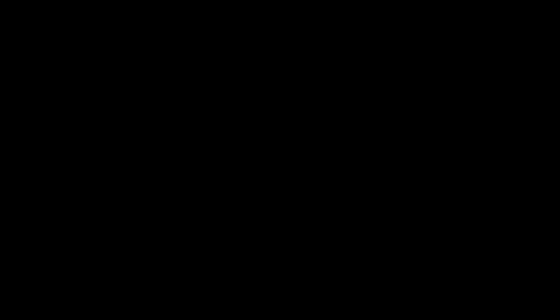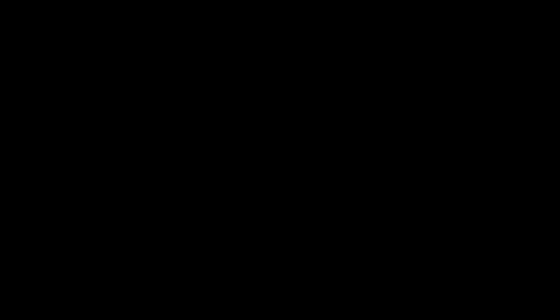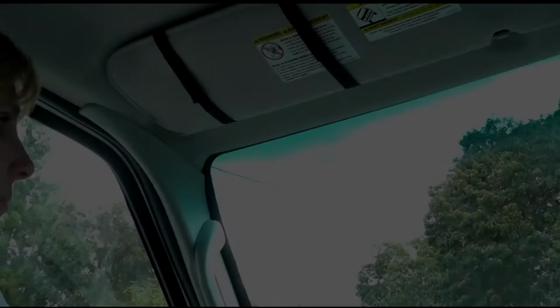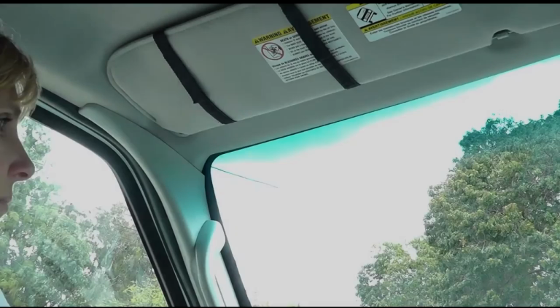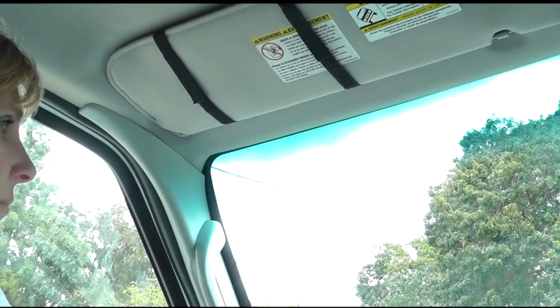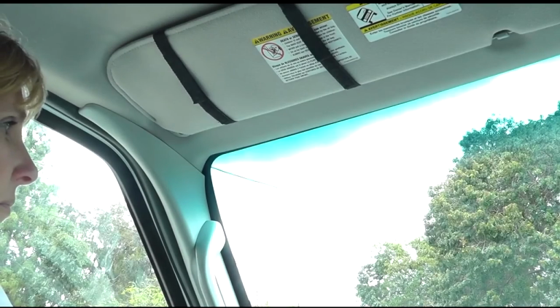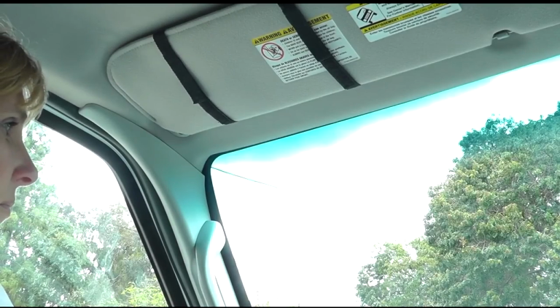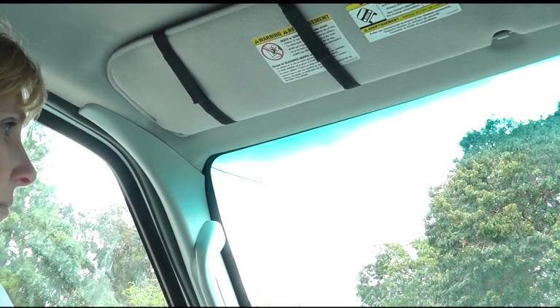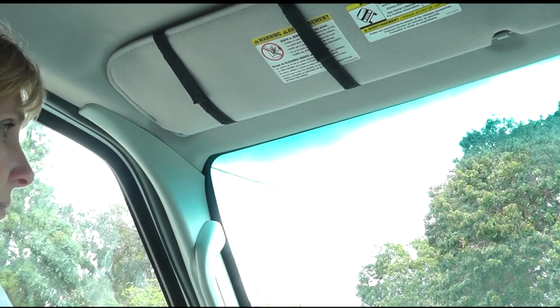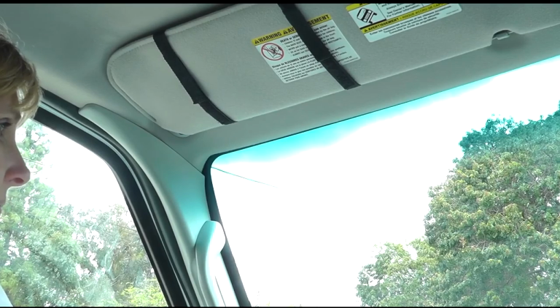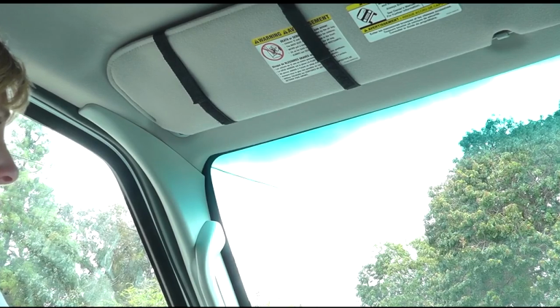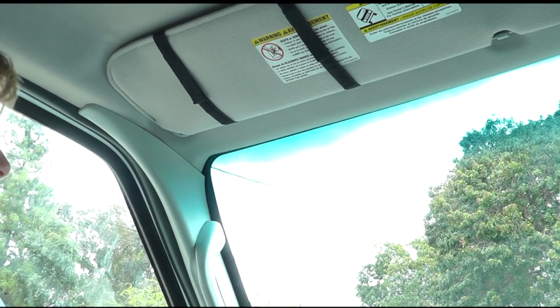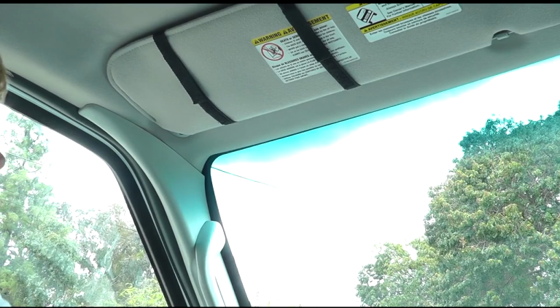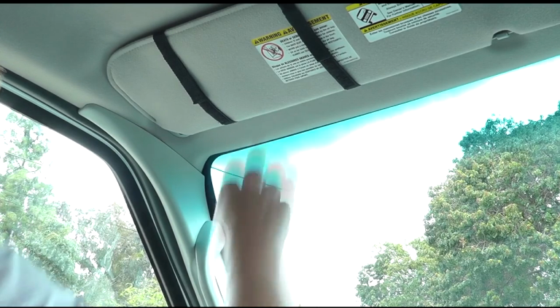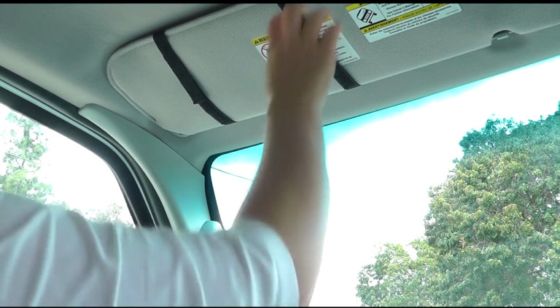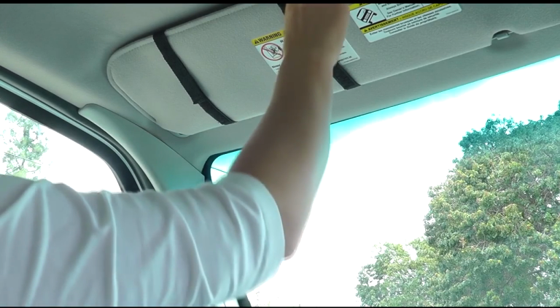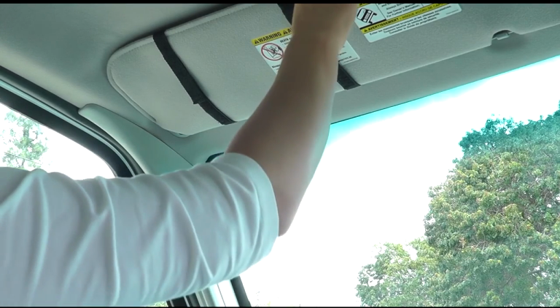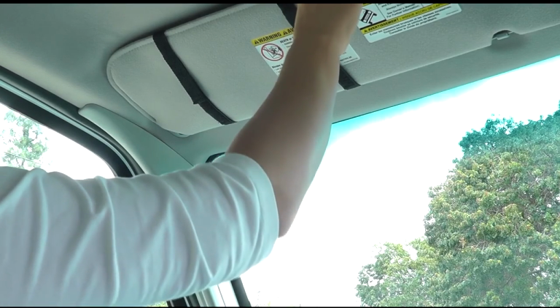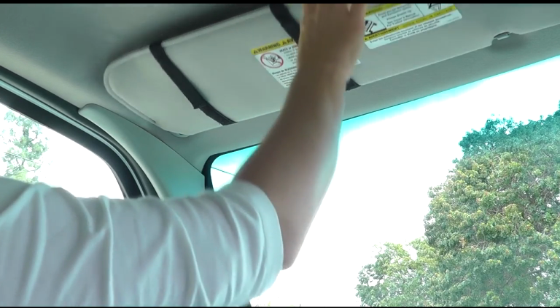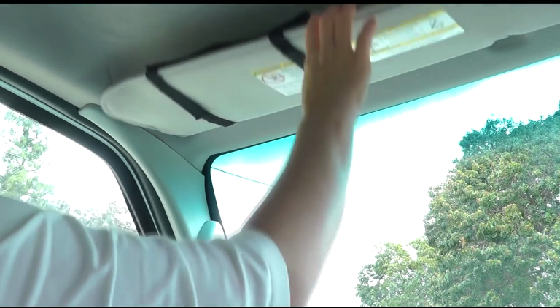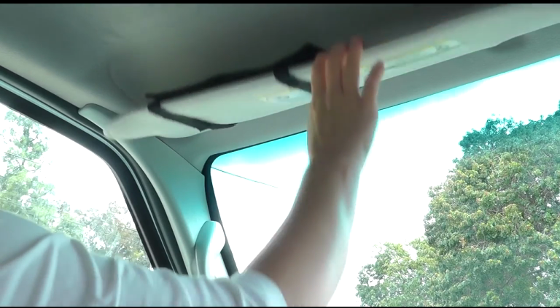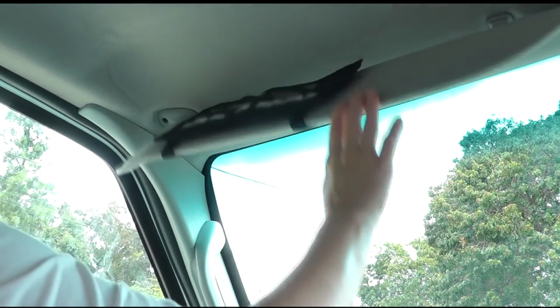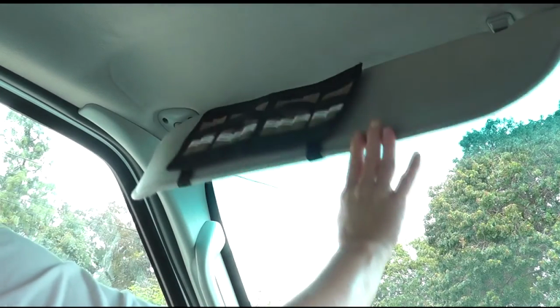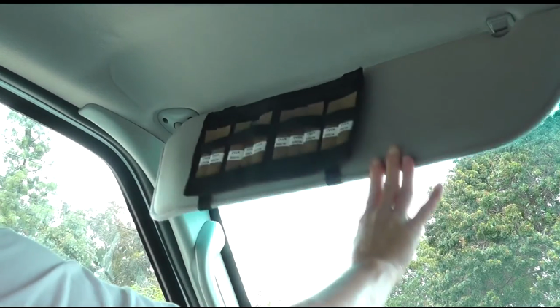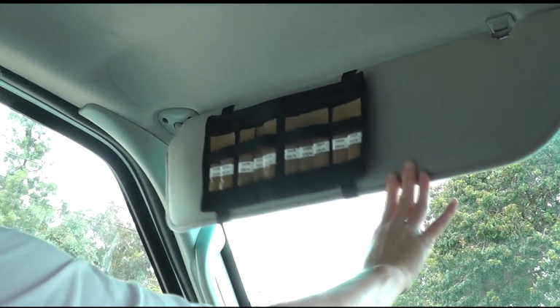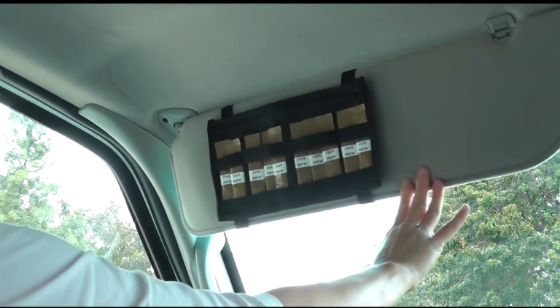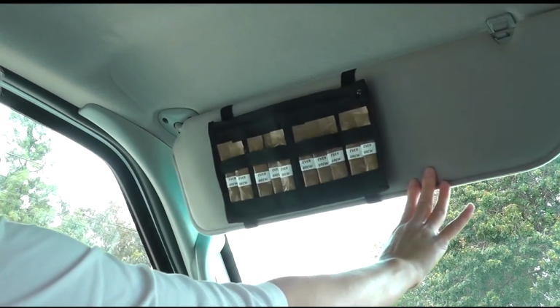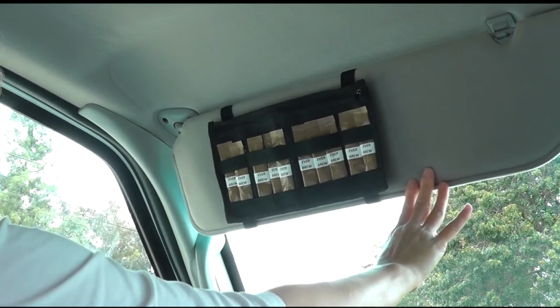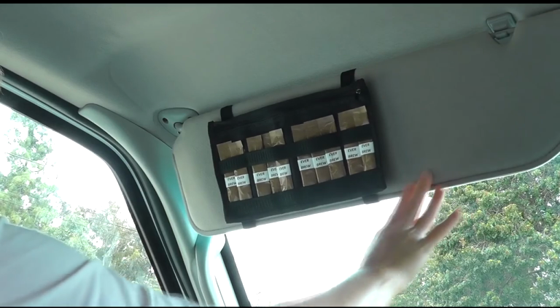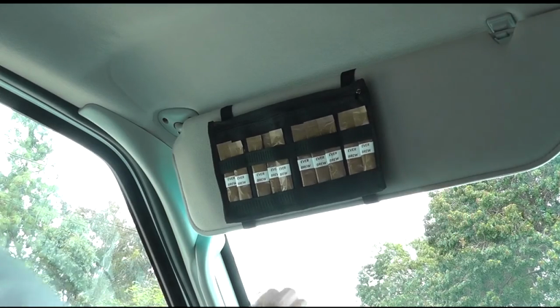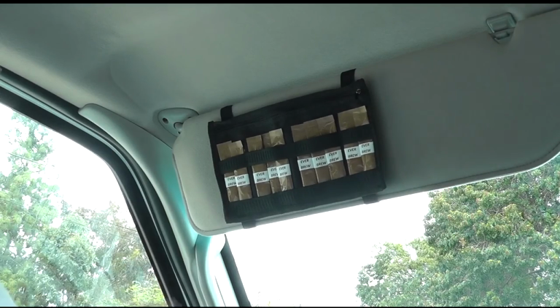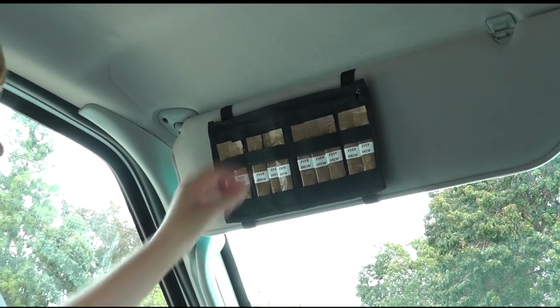To facilitate easy storage of the instant coffee packages, we have designed a holder that mounts to your vehicle's sun visor for convenient, yet out of the way access.